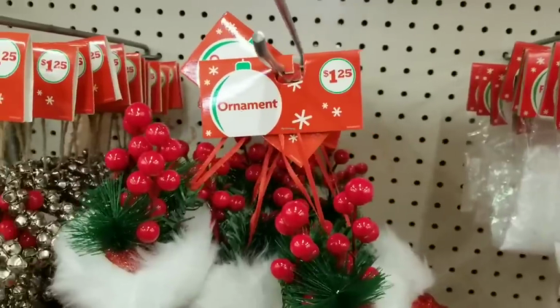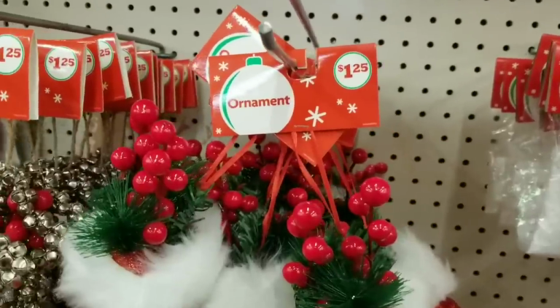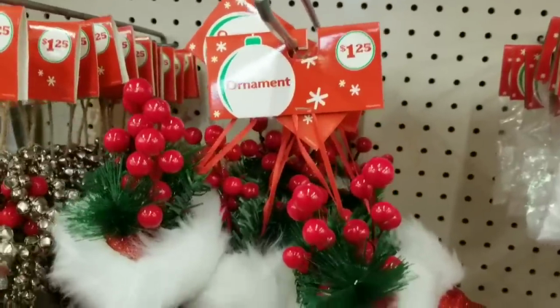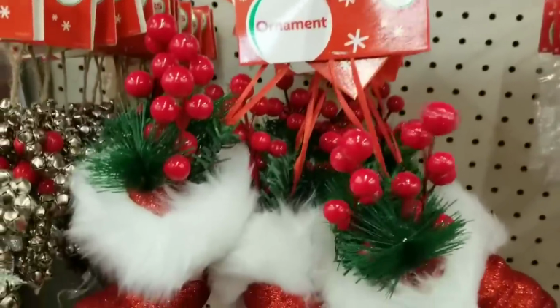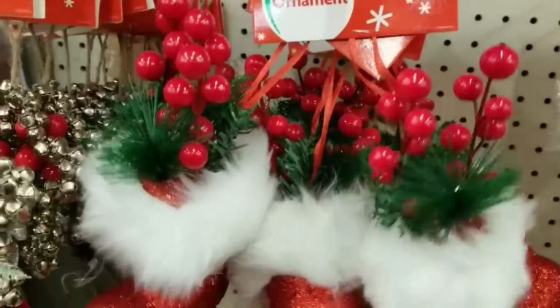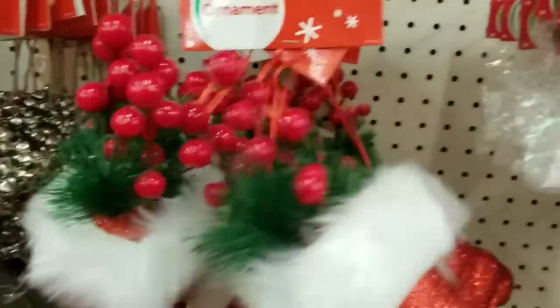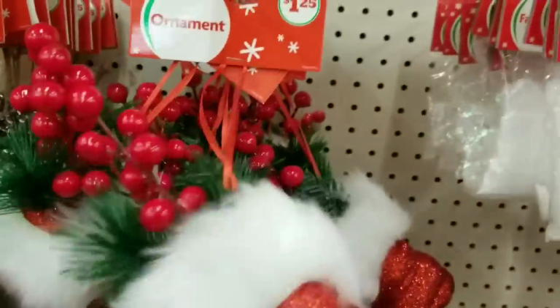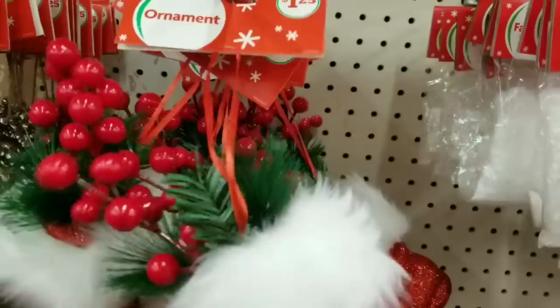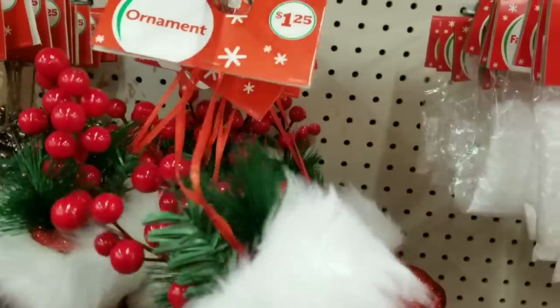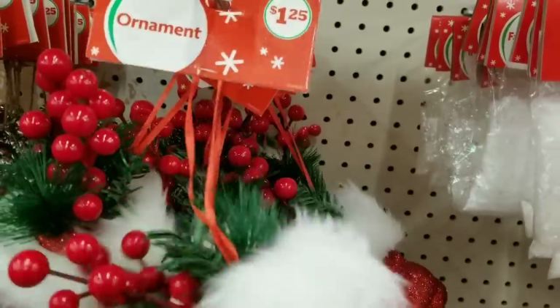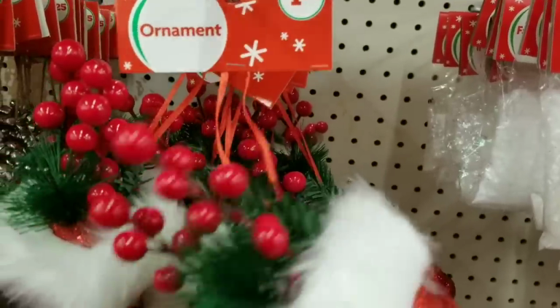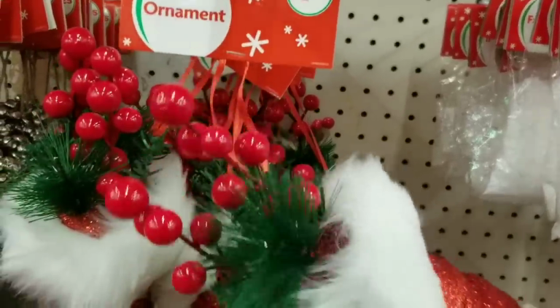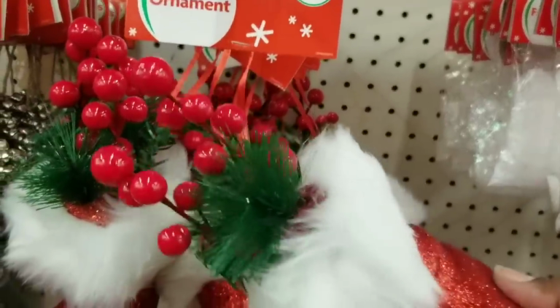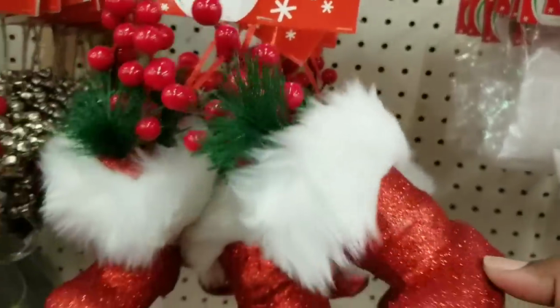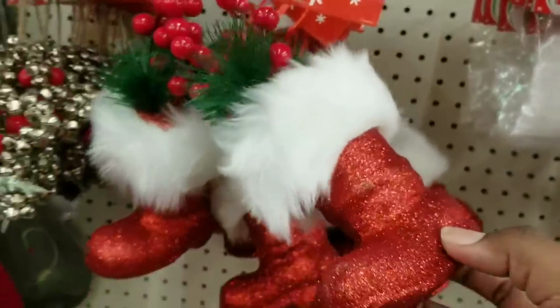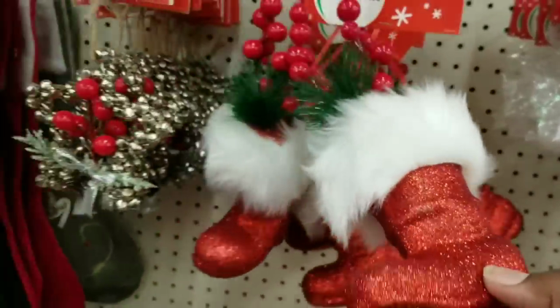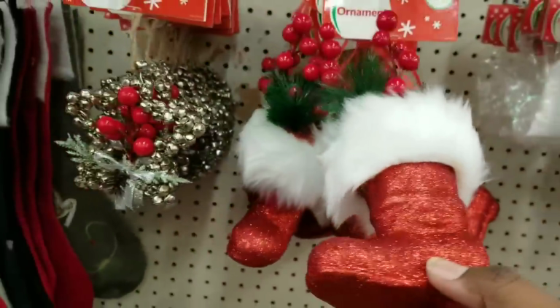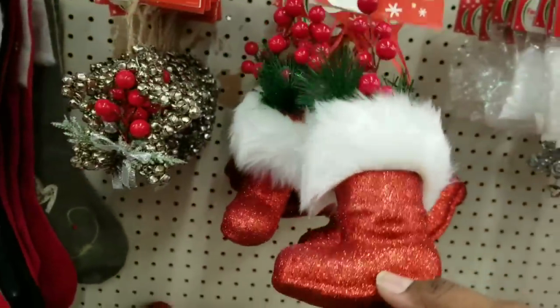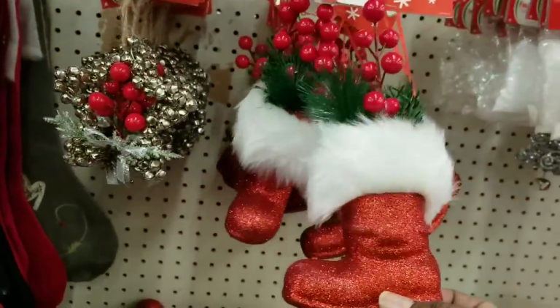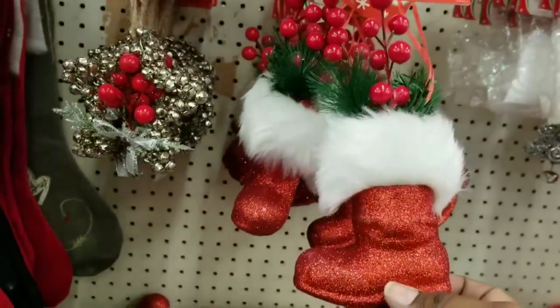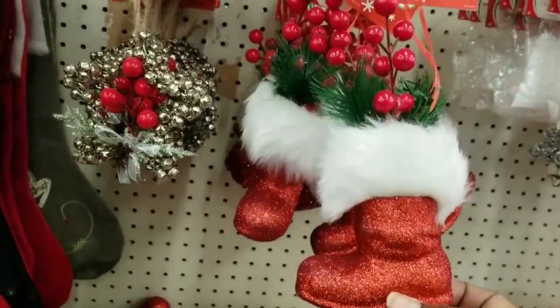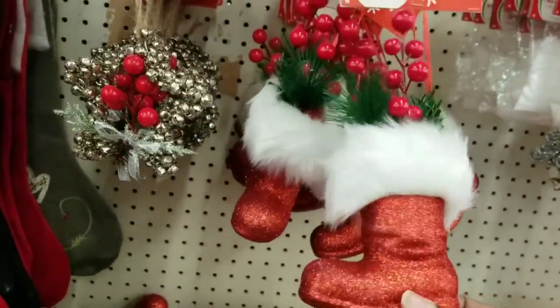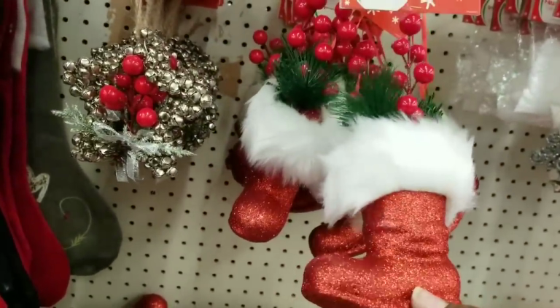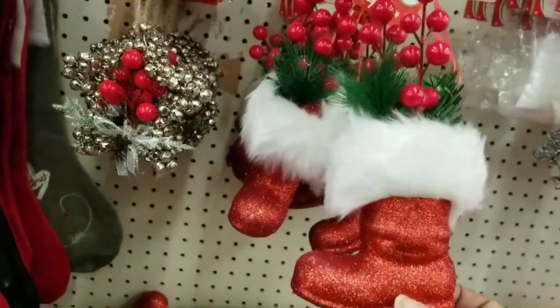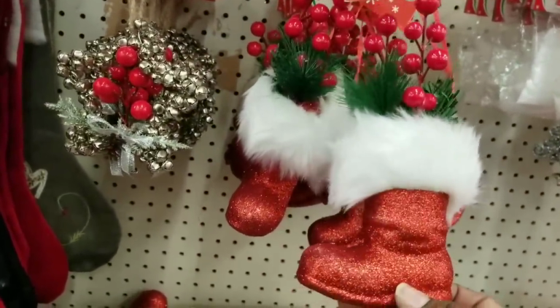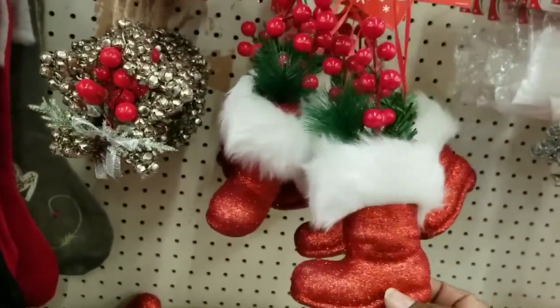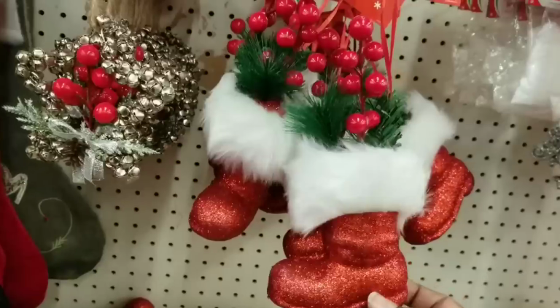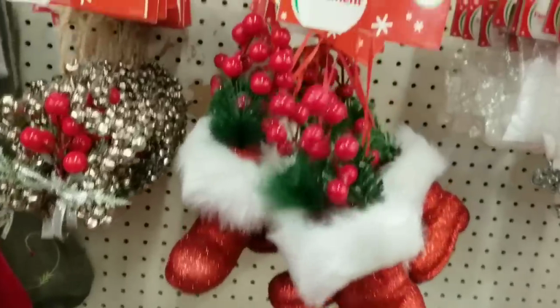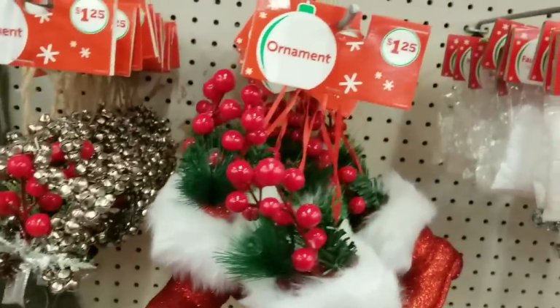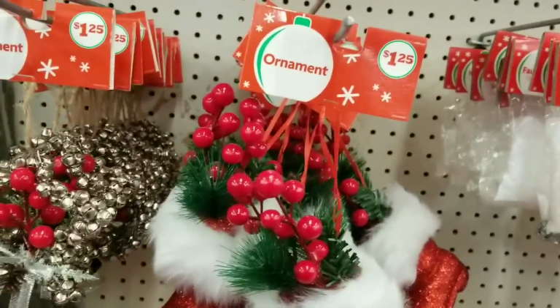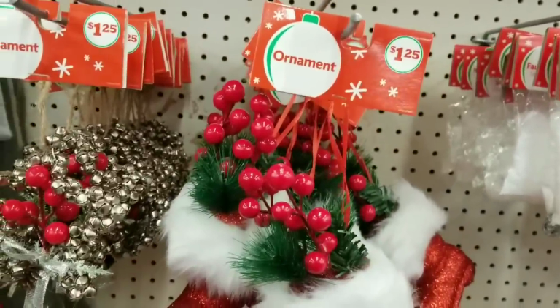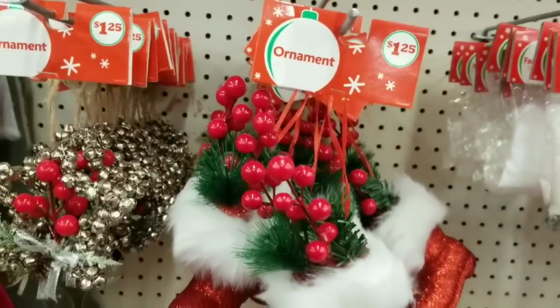They also have this large glitter red Santa boot stuffed with all kinds of greenery and berries. I can see so many DIY possibilities with this ornament for $1.25.